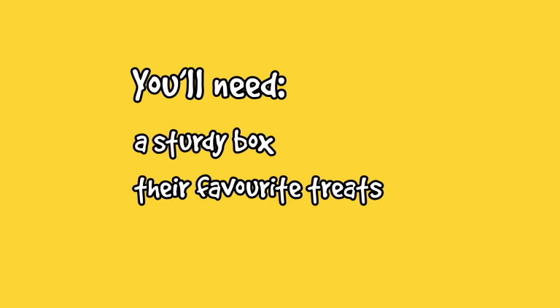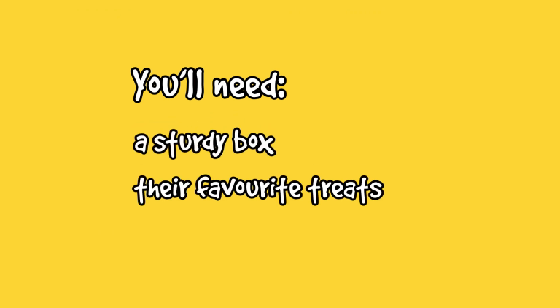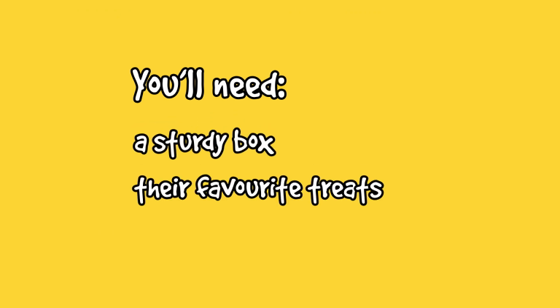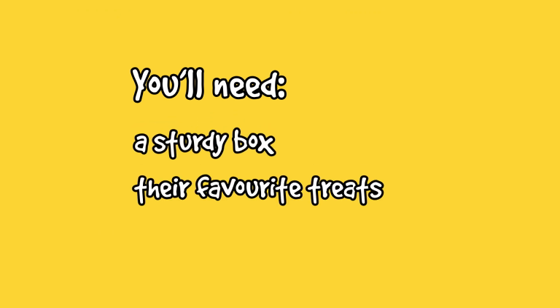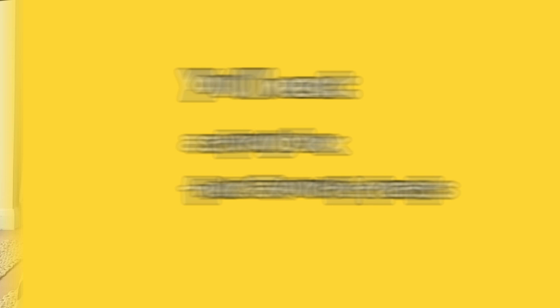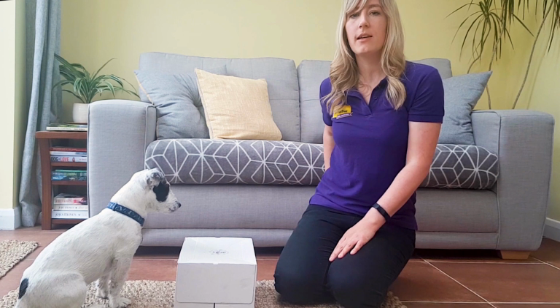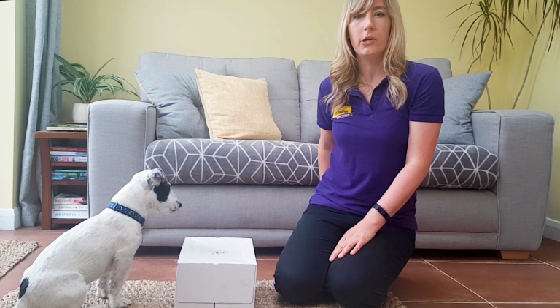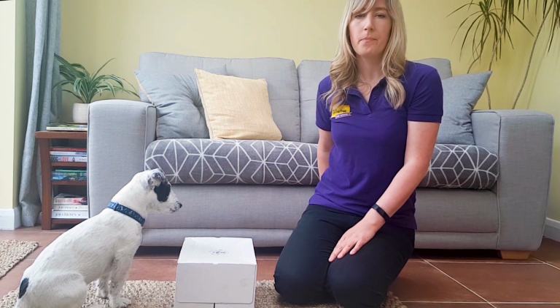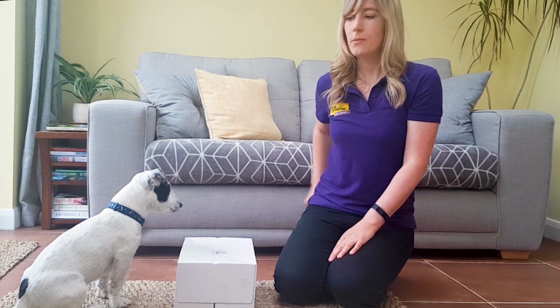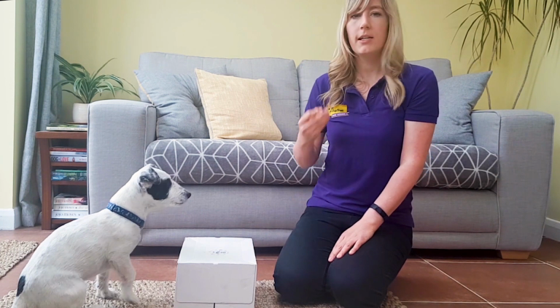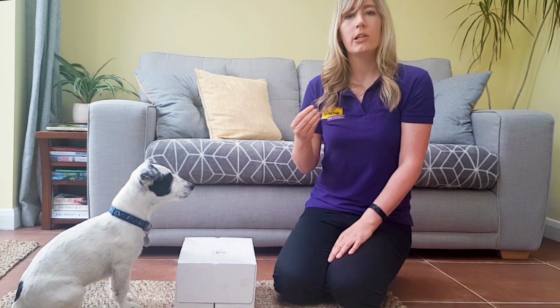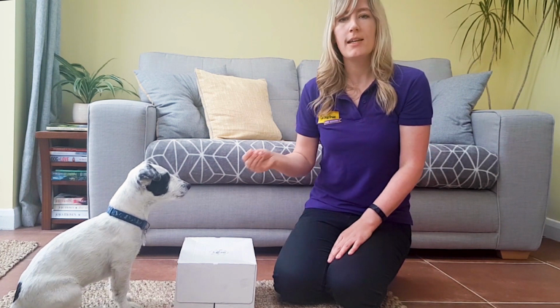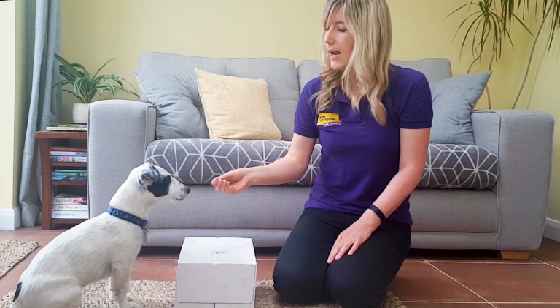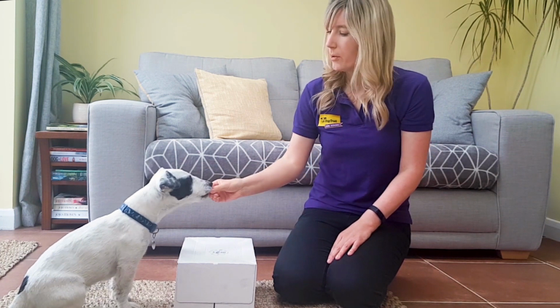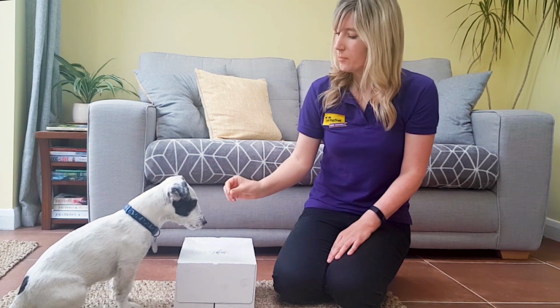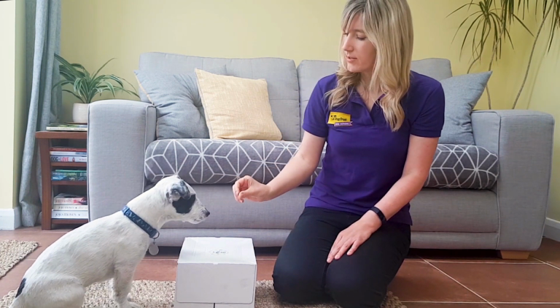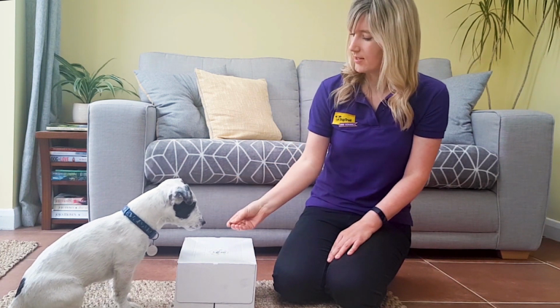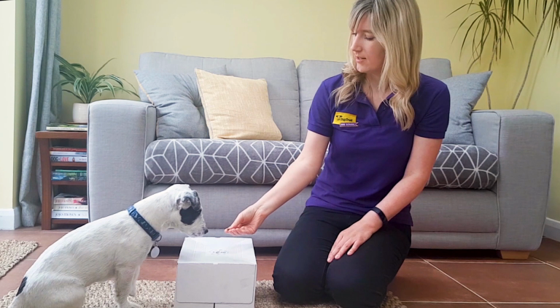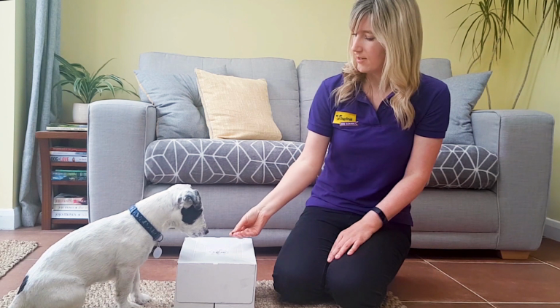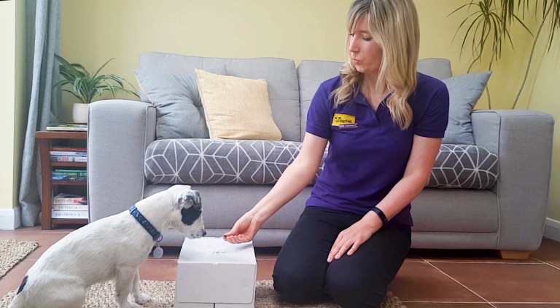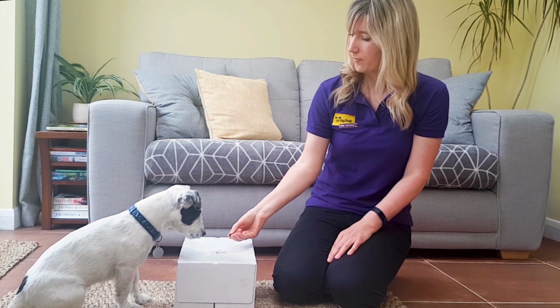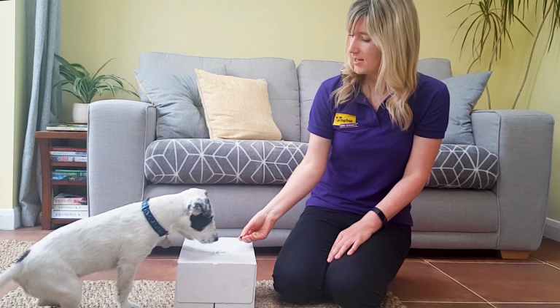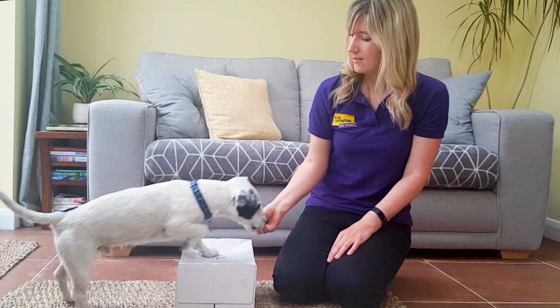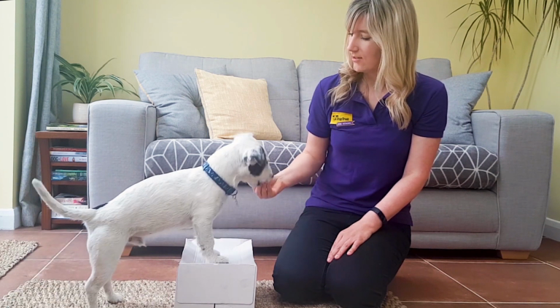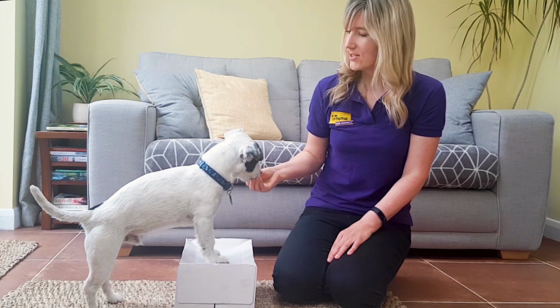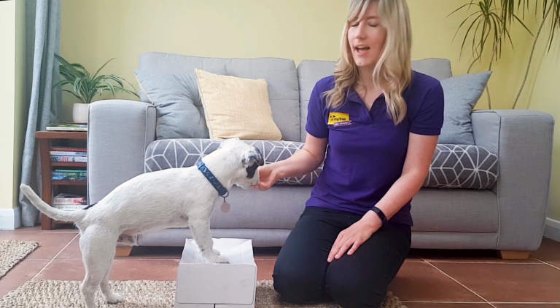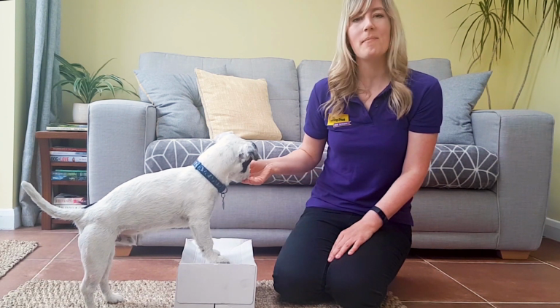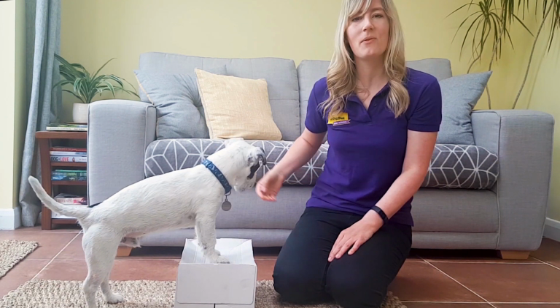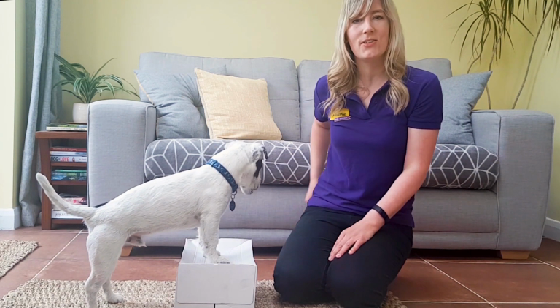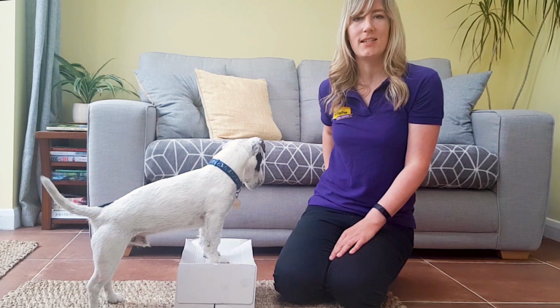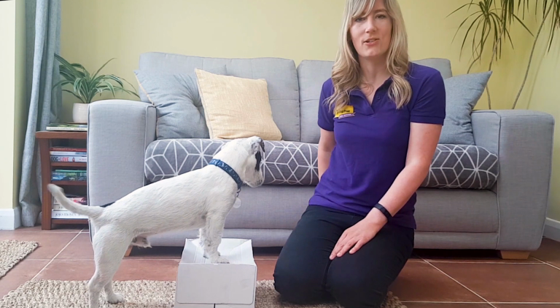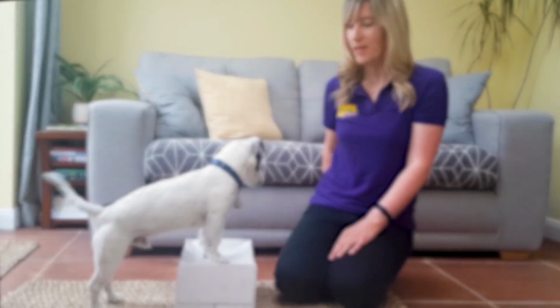We're going to start off doing this by using a lure, so we're just going to get a little treat and guide him up onto the box. Good — and we're going to mark and reward as soon as his feet touch up there.